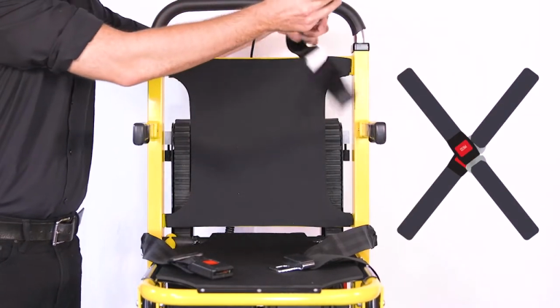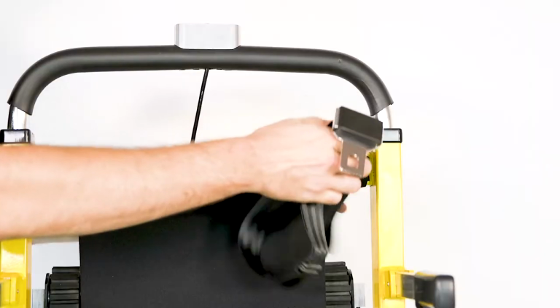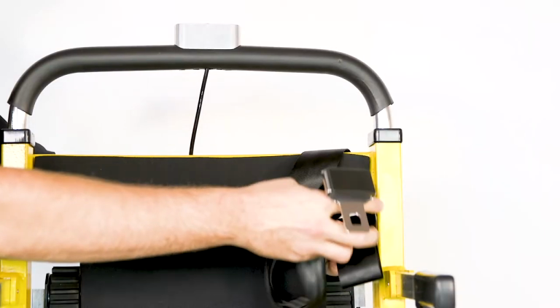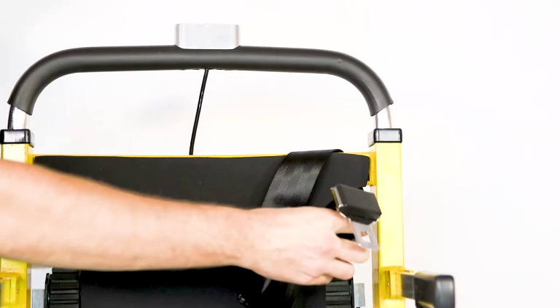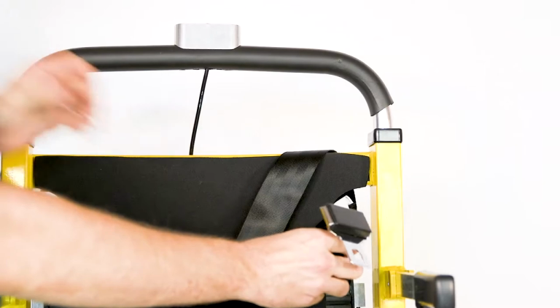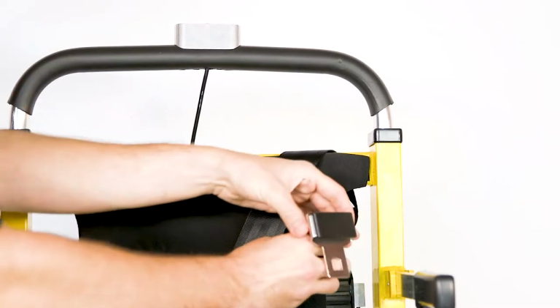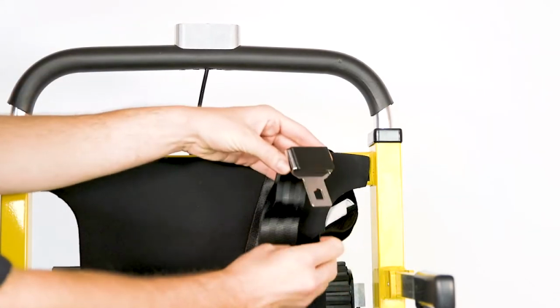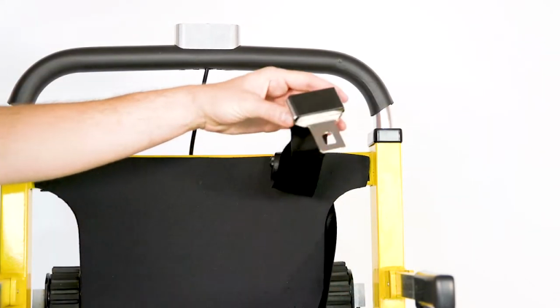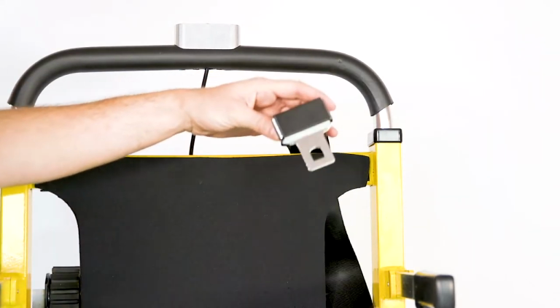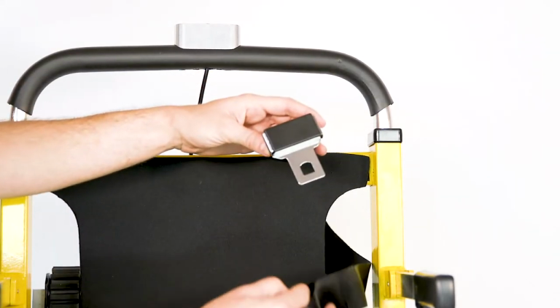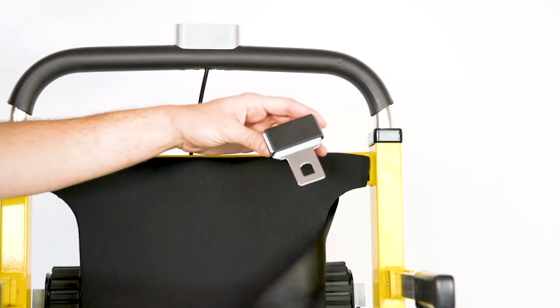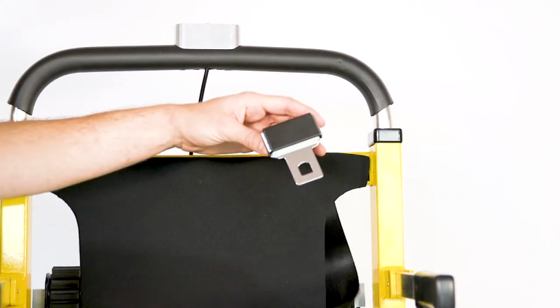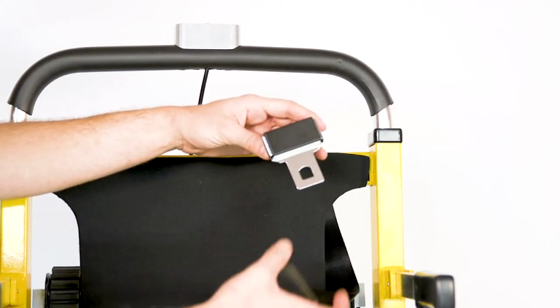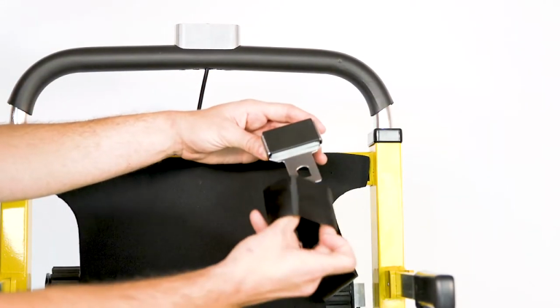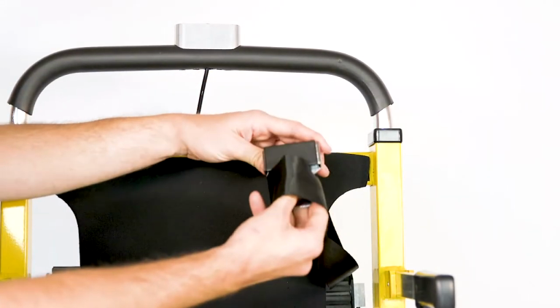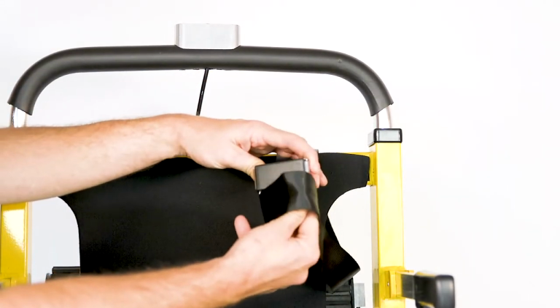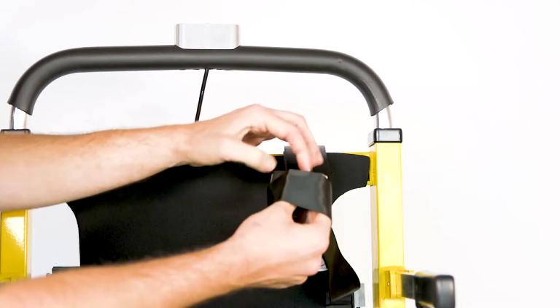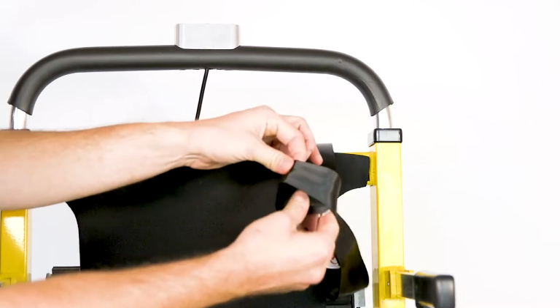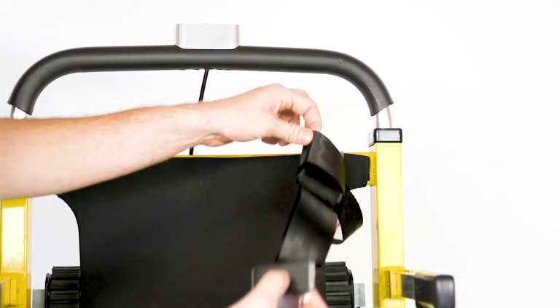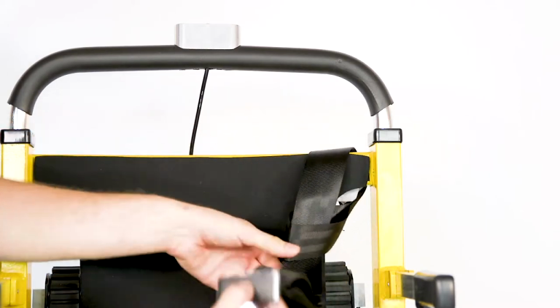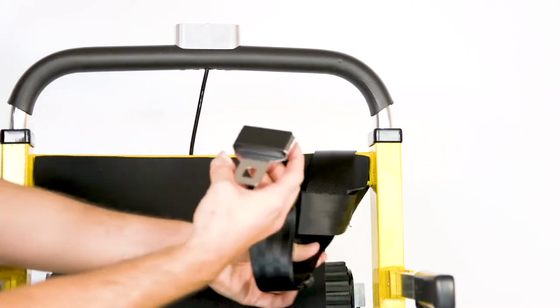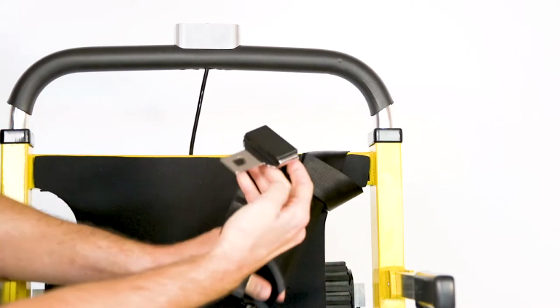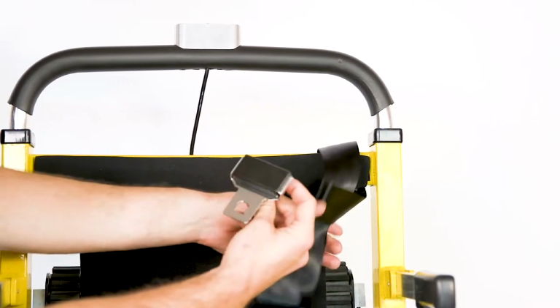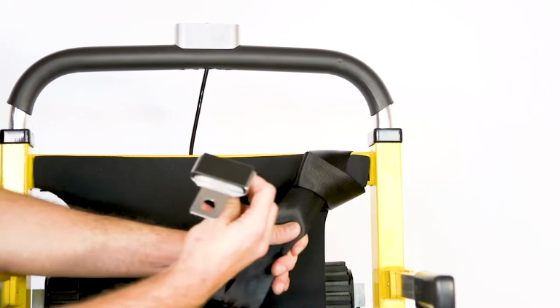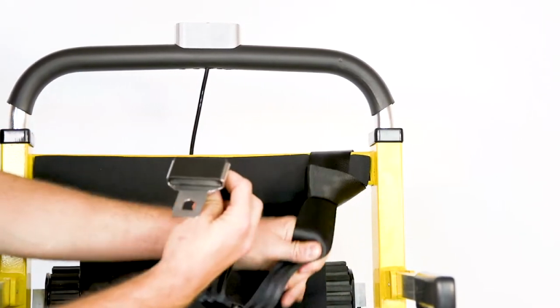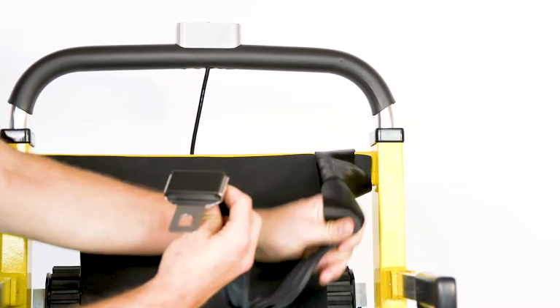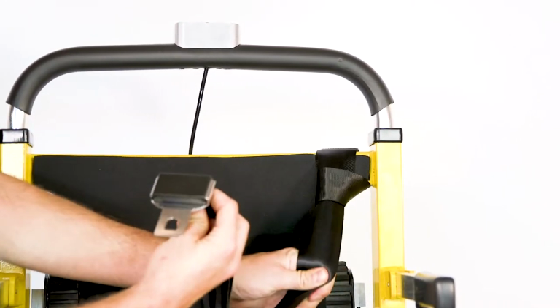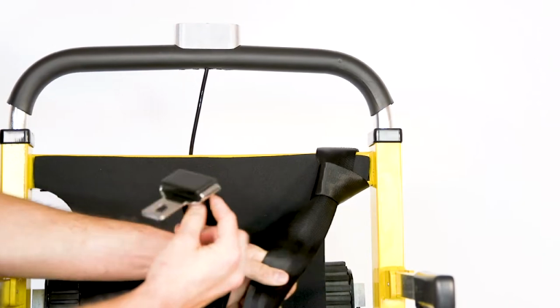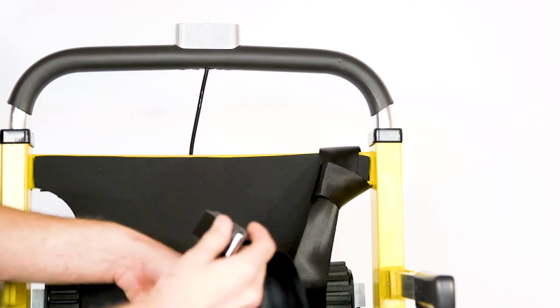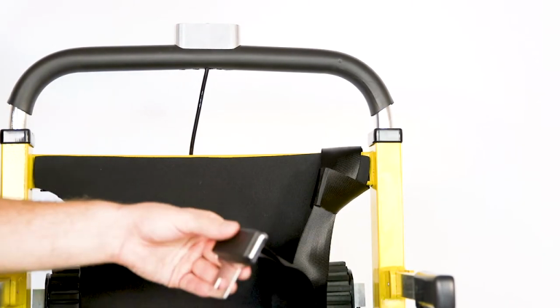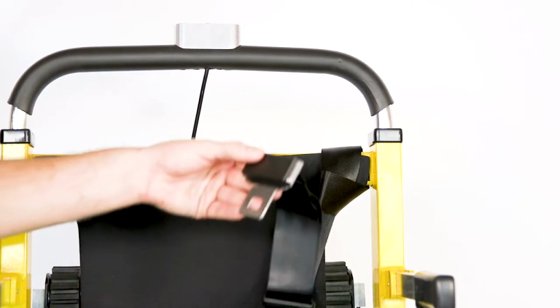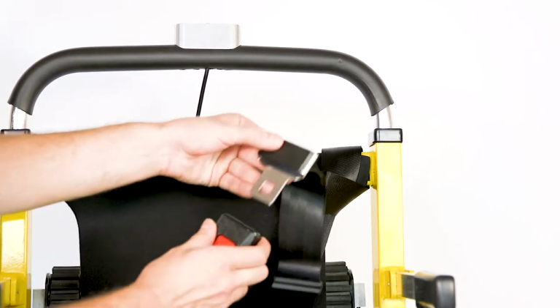To attach the first belt, put the looped end over the backrest and feed it through the hole towards the front of the unit. Then take the other end and feed it down through the loop and pull until the loop is tight against the backrest.